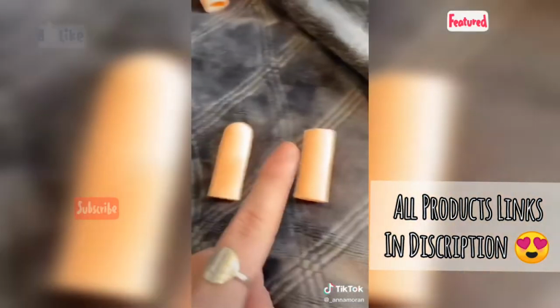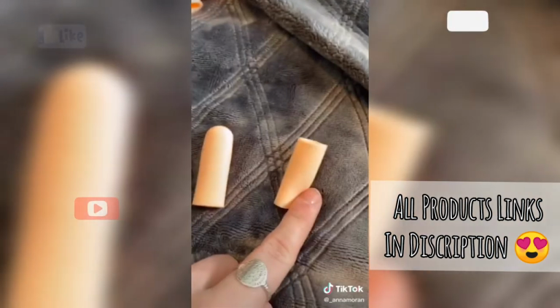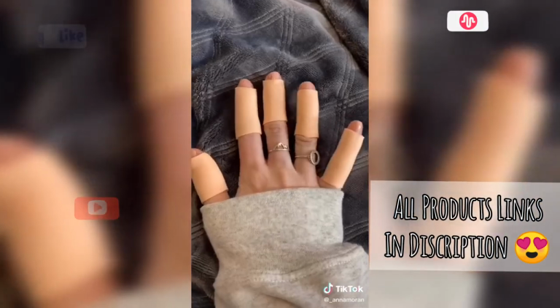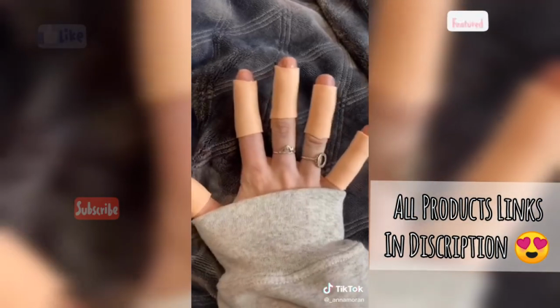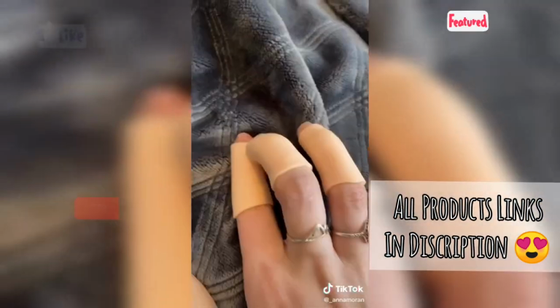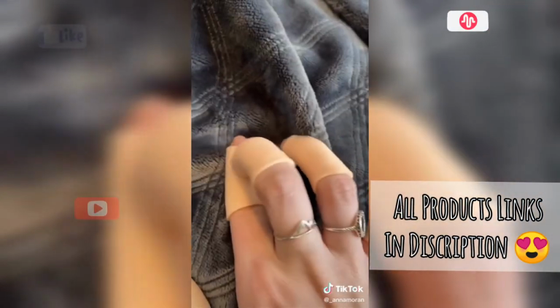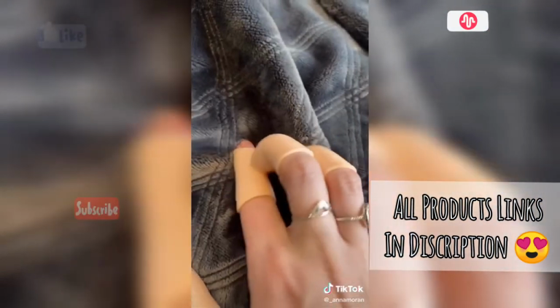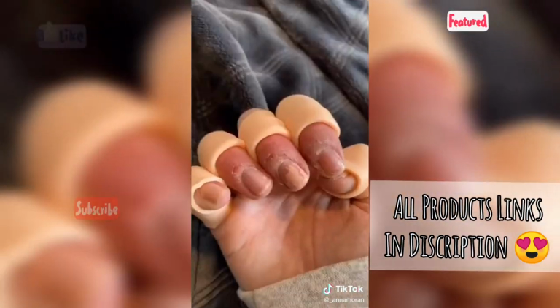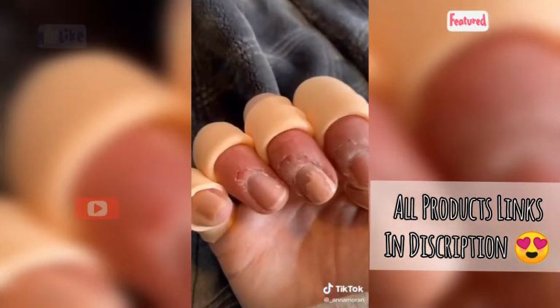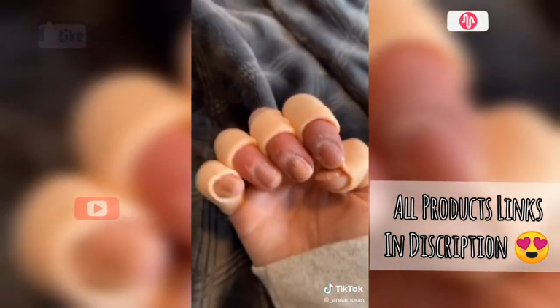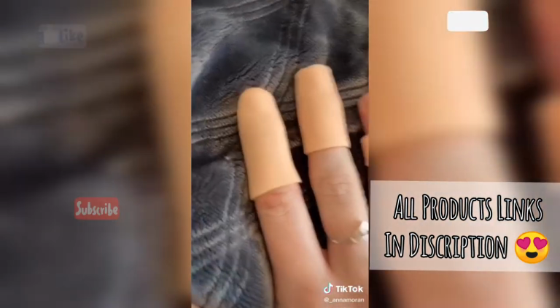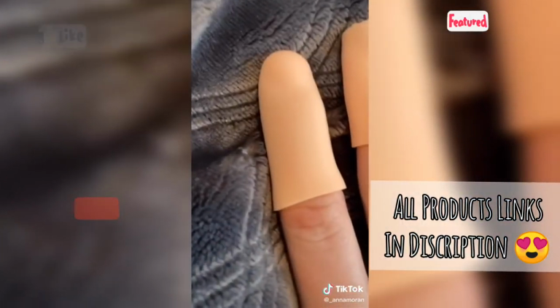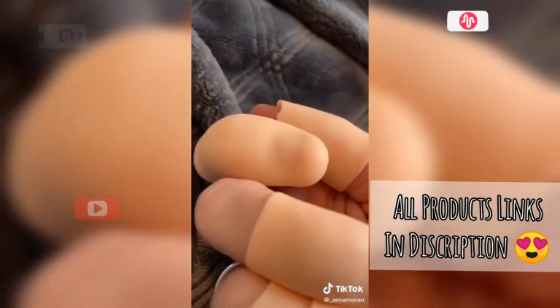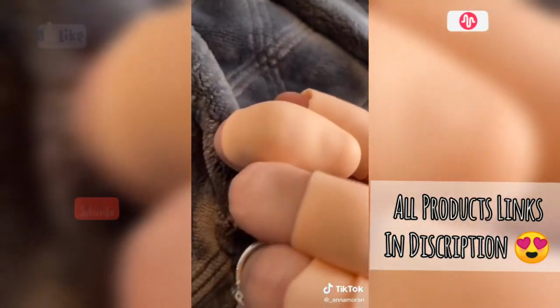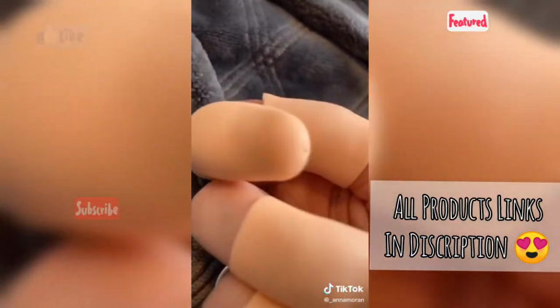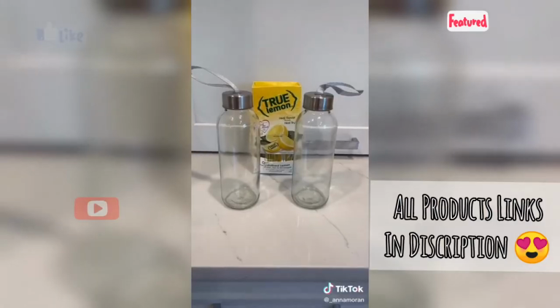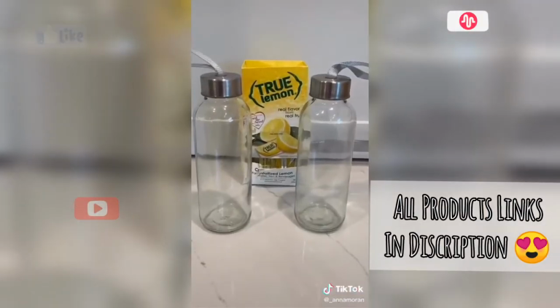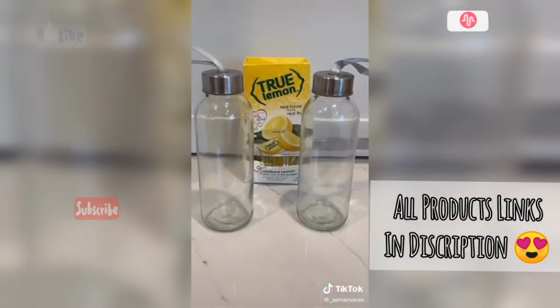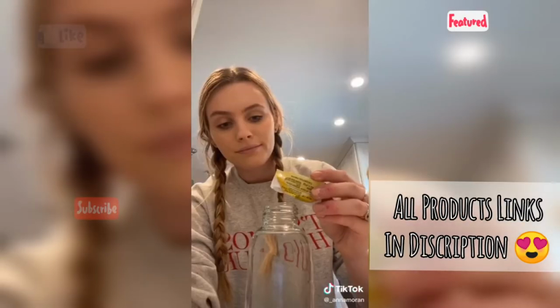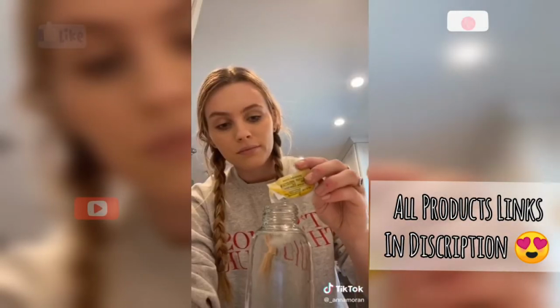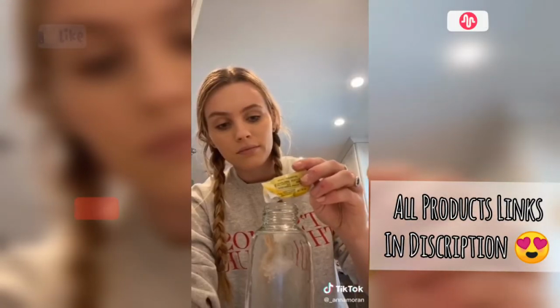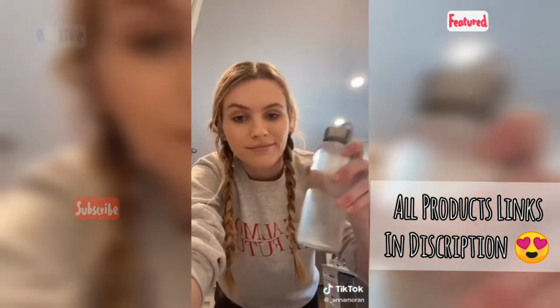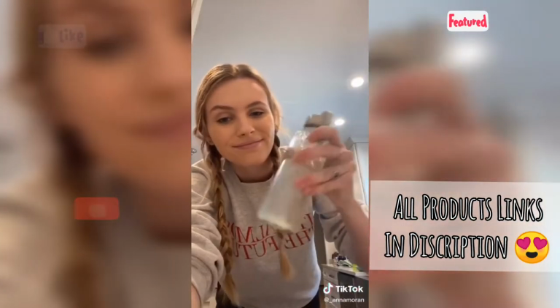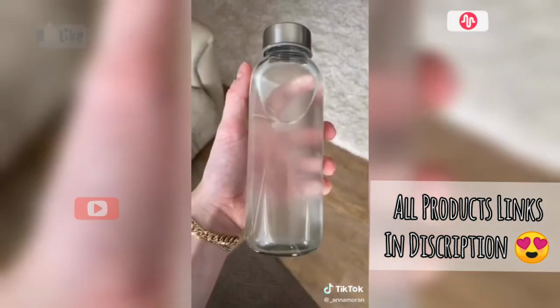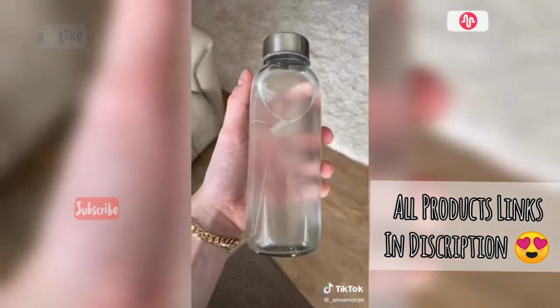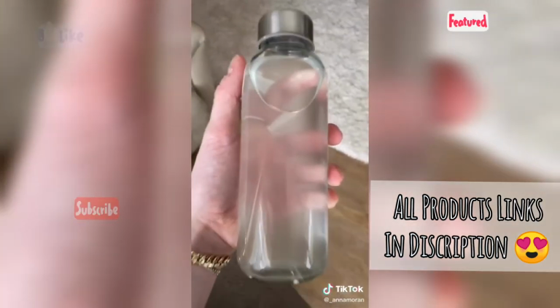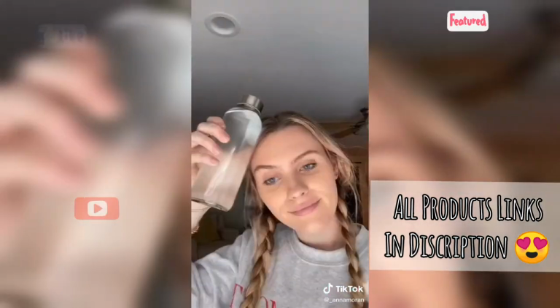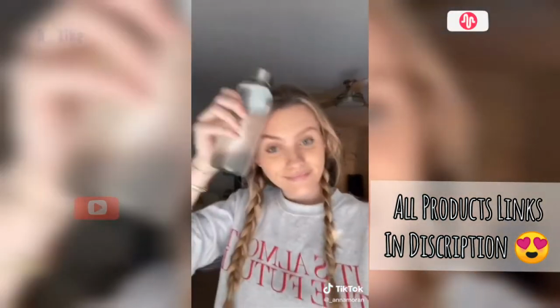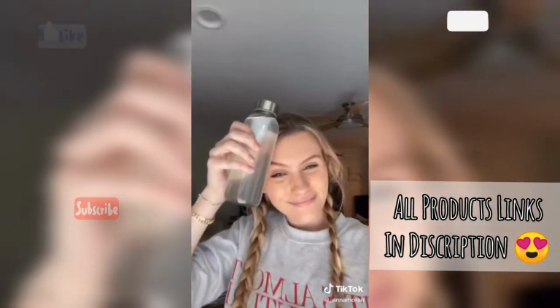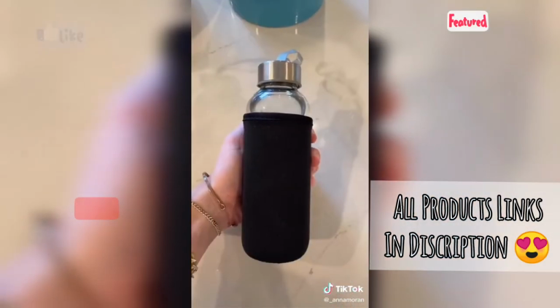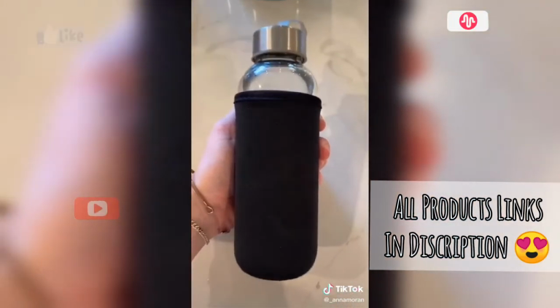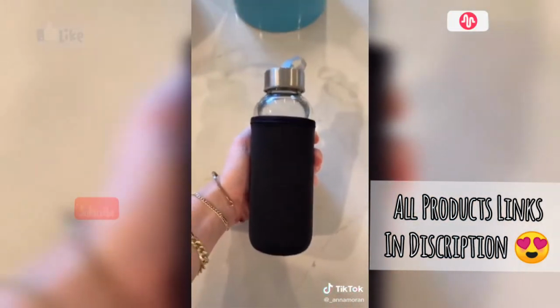I have the worst habit of picking my cuticles so I got innovative and cut the tops off of these, making it so I literally can't pick my cuticles — I'm sure this works with biting your nails too. For those of you who don't like to drink water, these are True Lemon packets that make your water taste like lemonade and much easier to drink. And these cute aesthetic water bottles are also from Amazon.